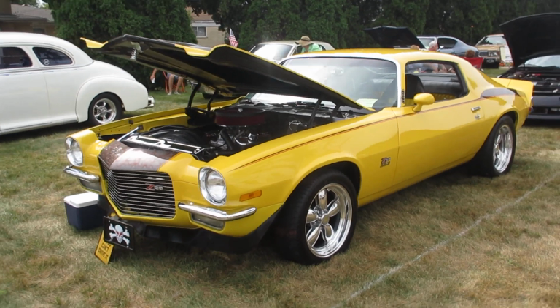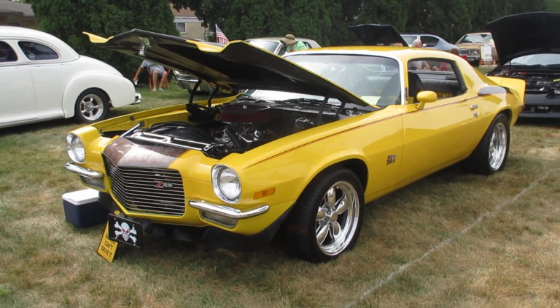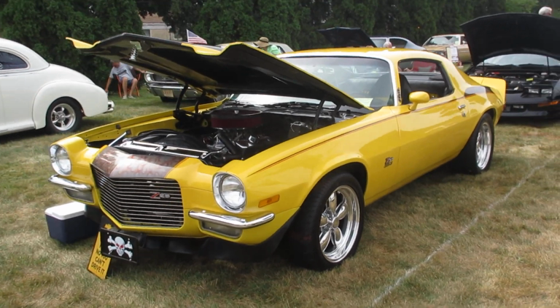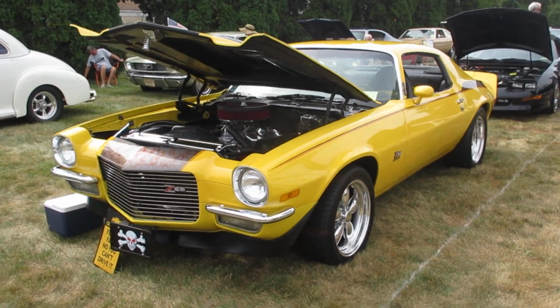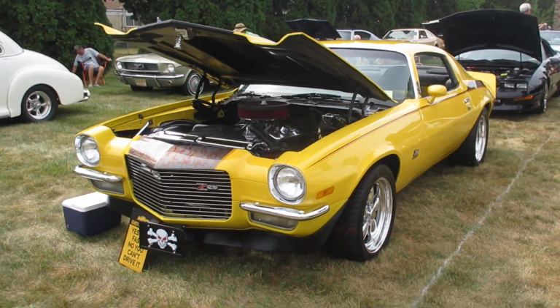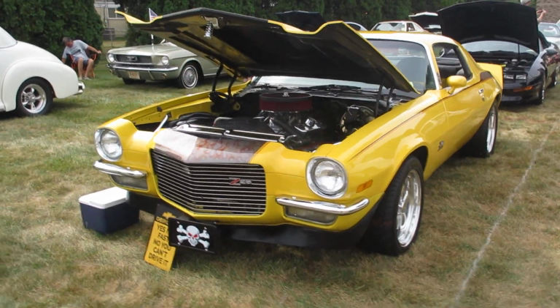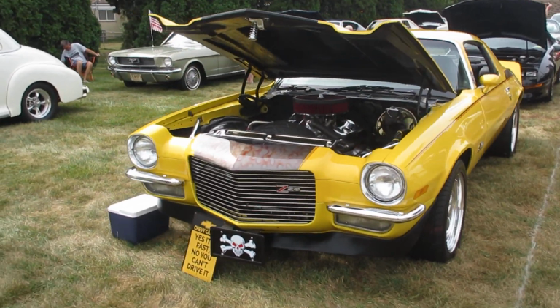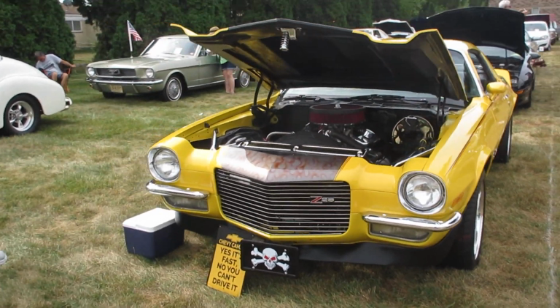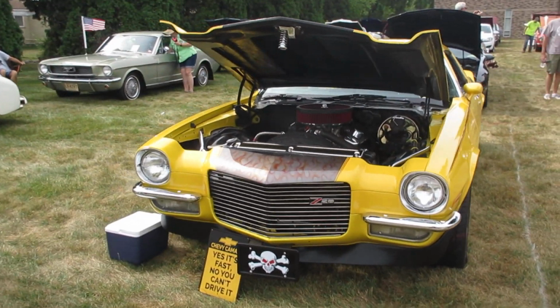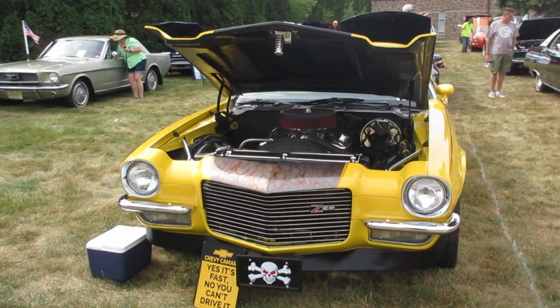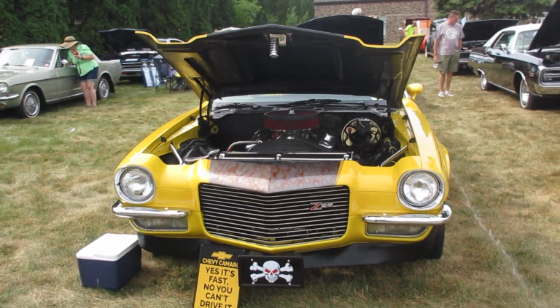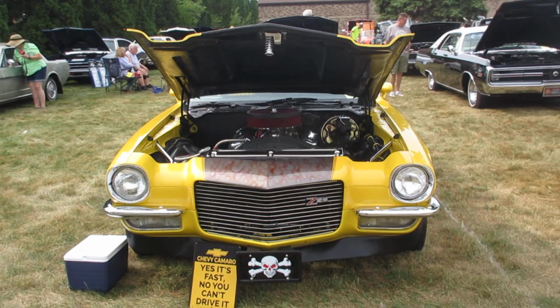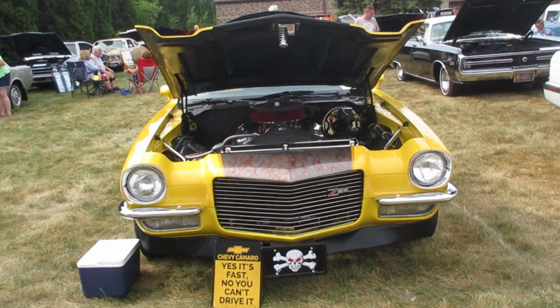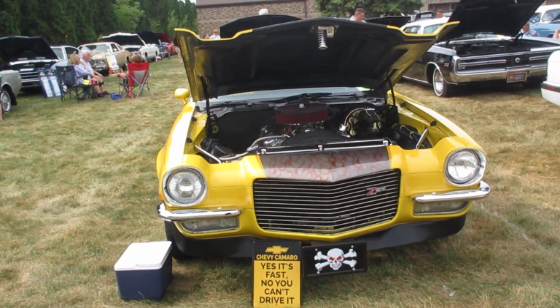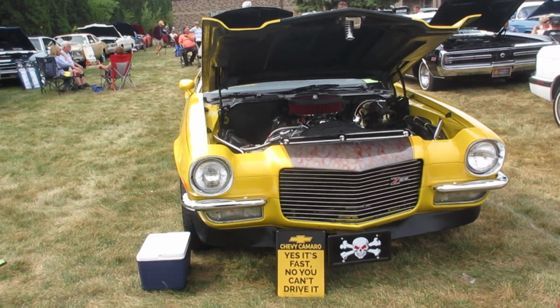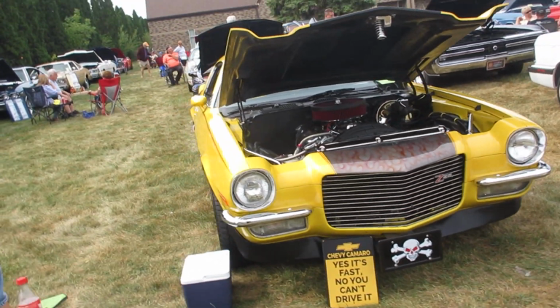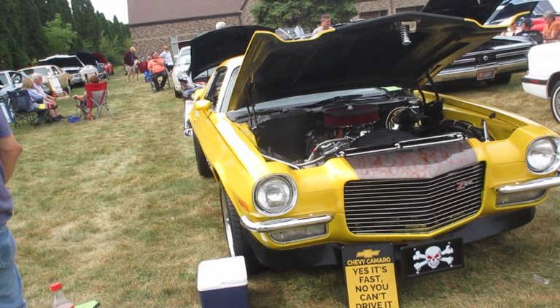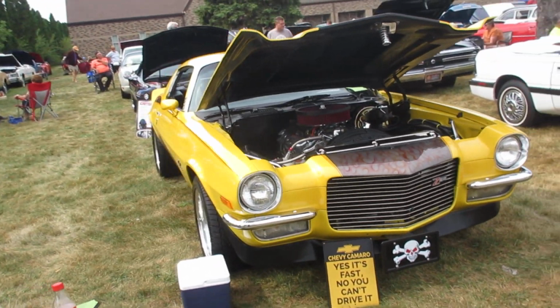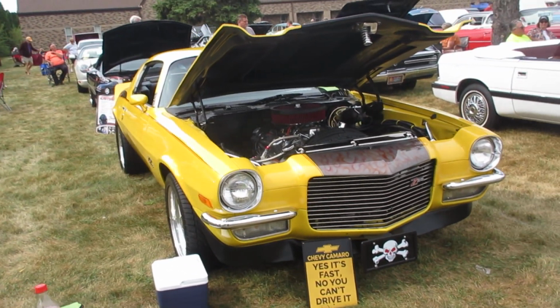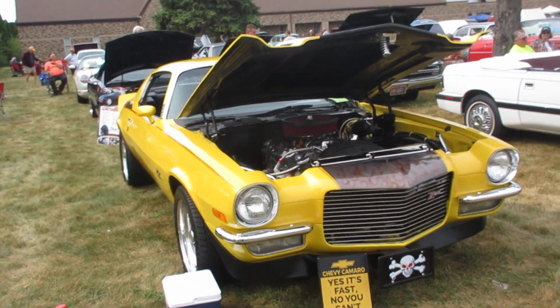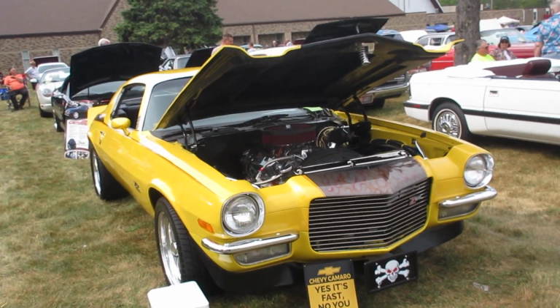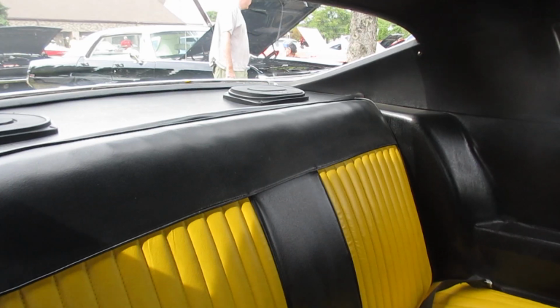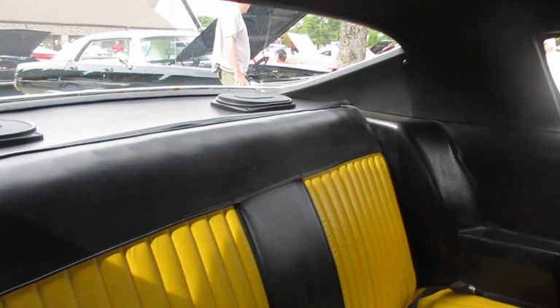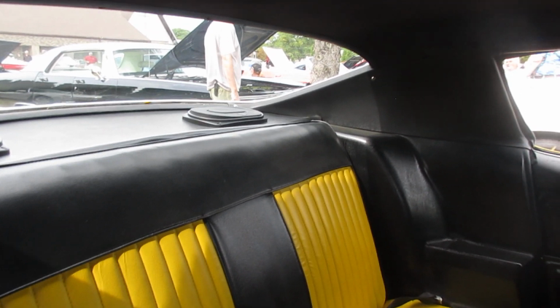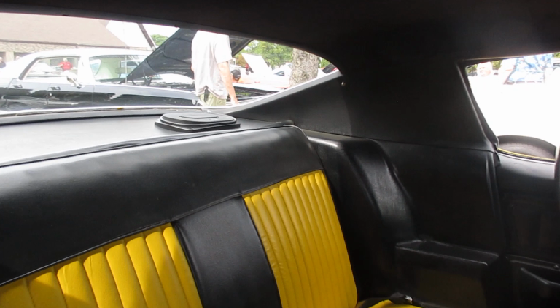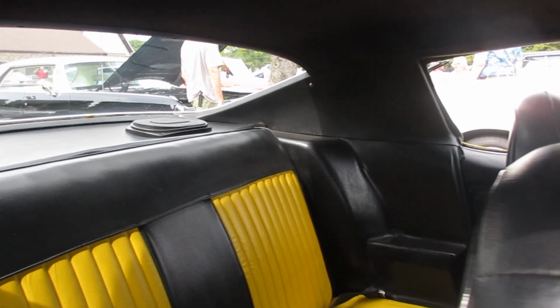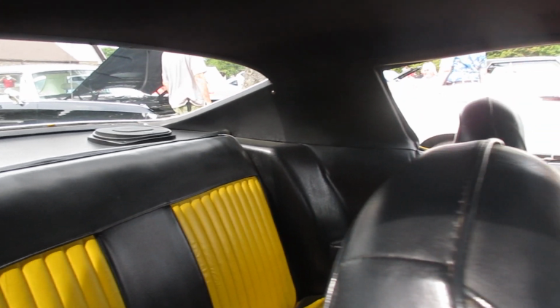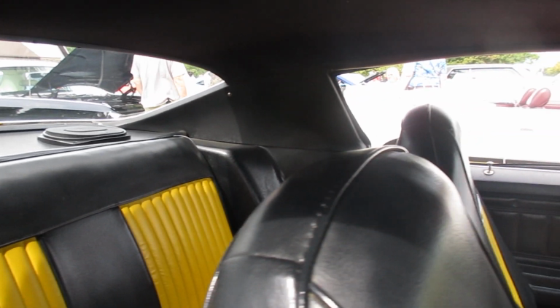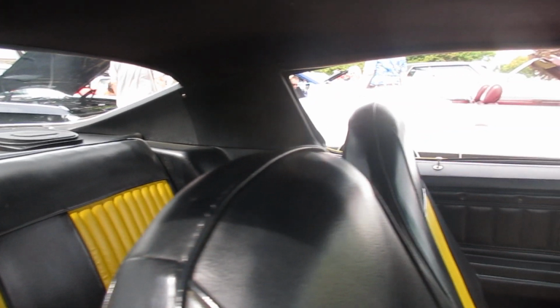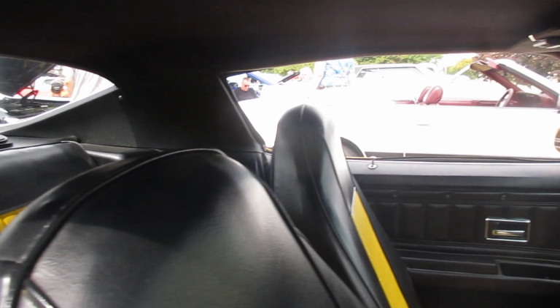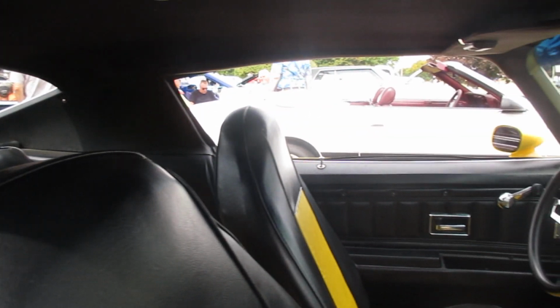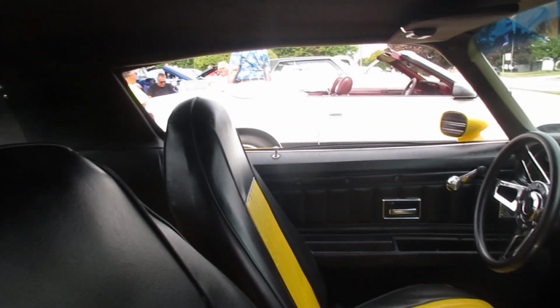Split bumper Z28 with a black and yellow interior.